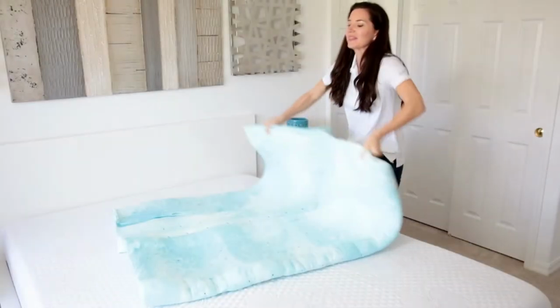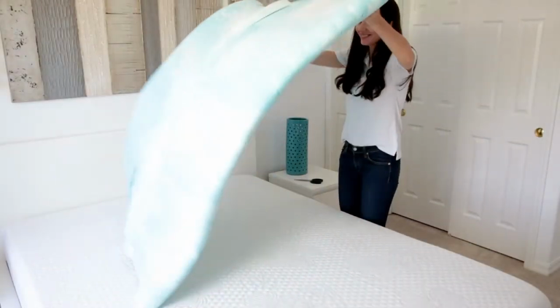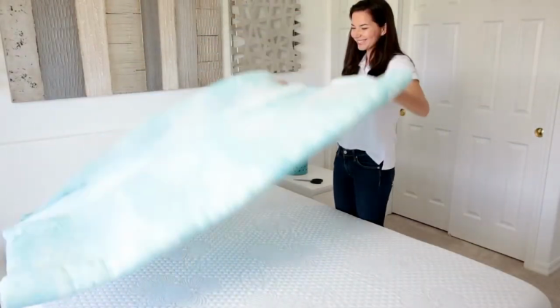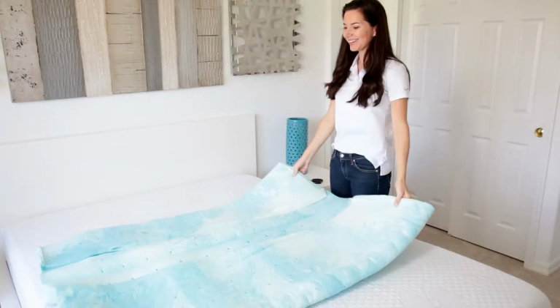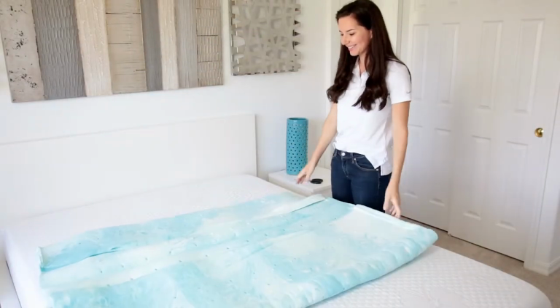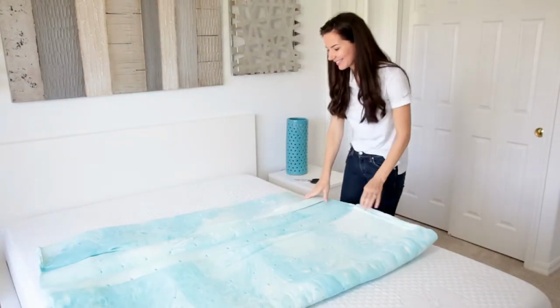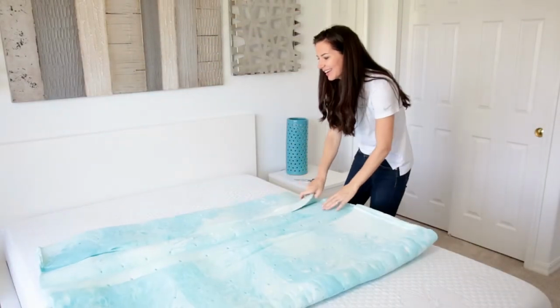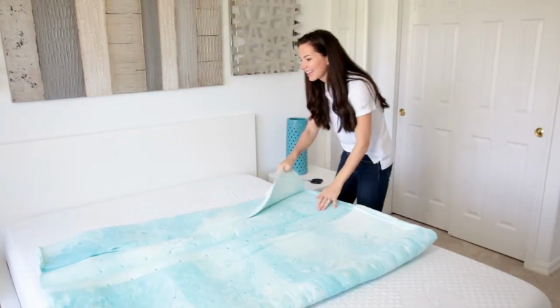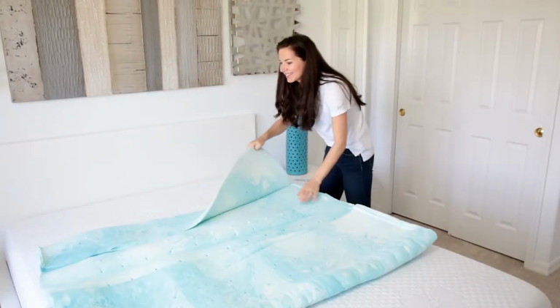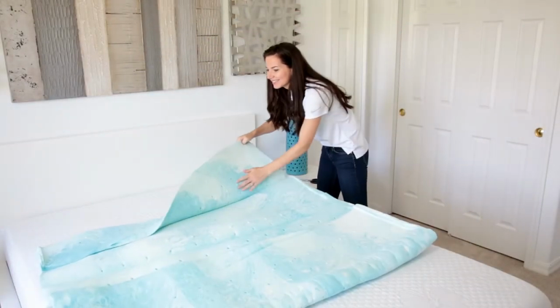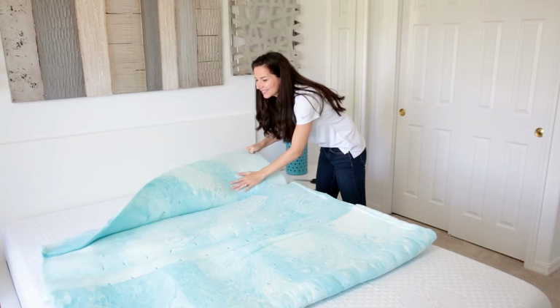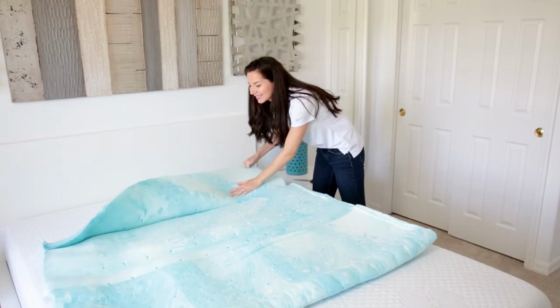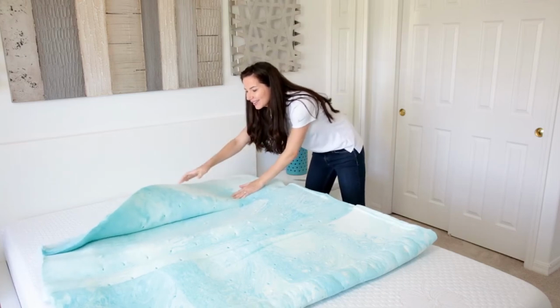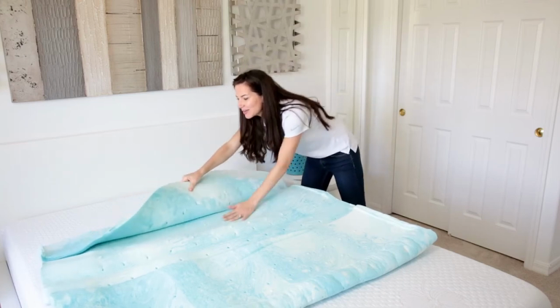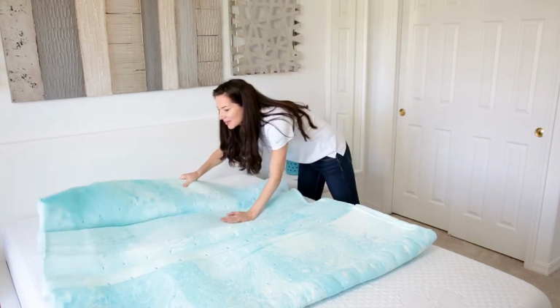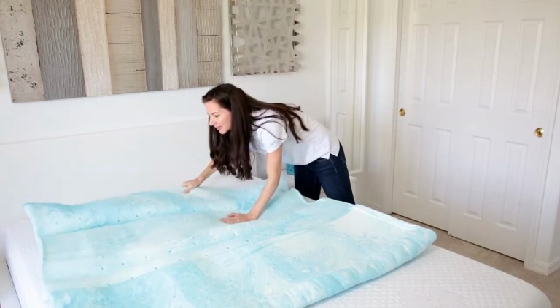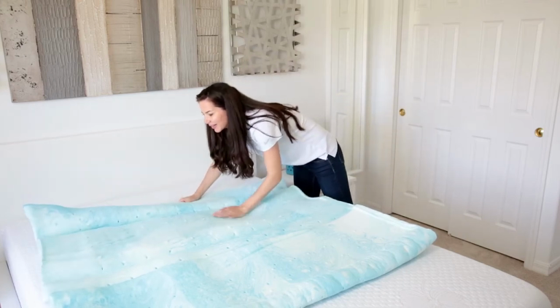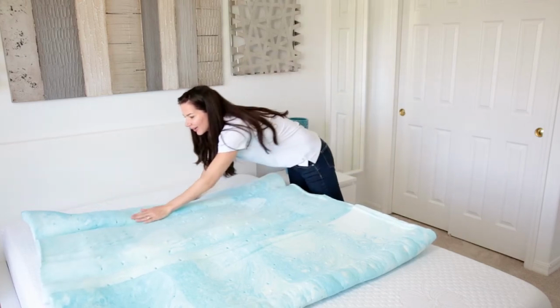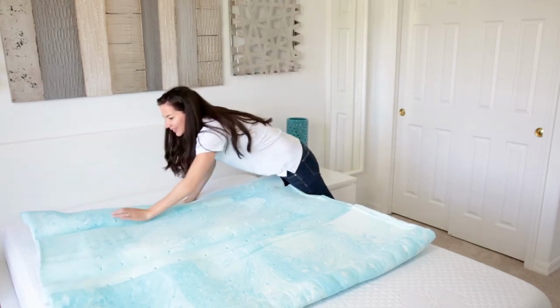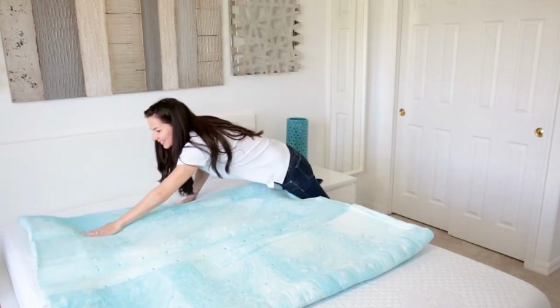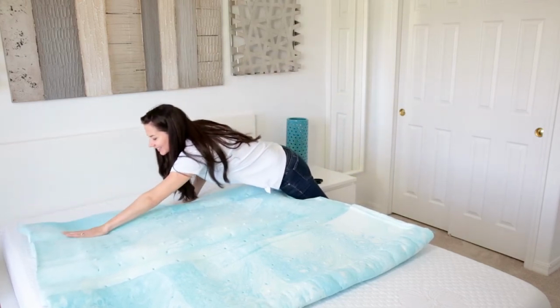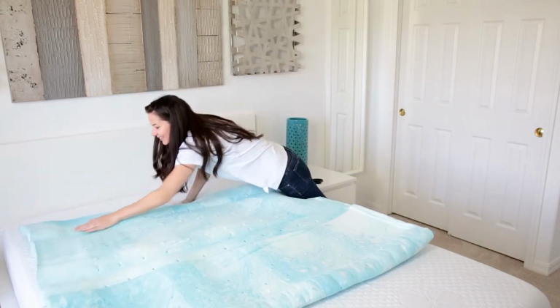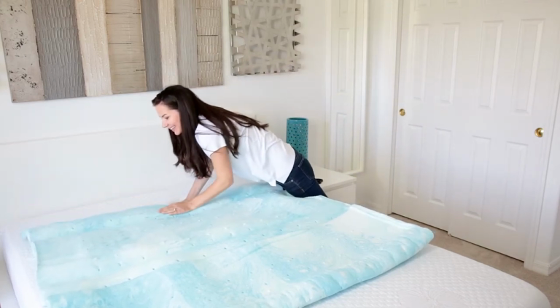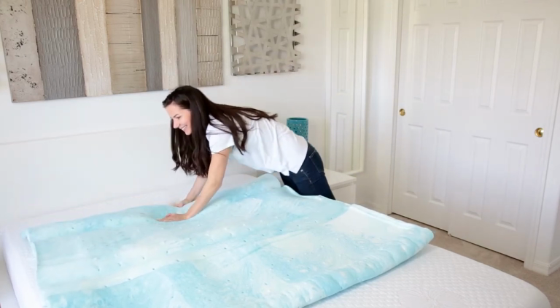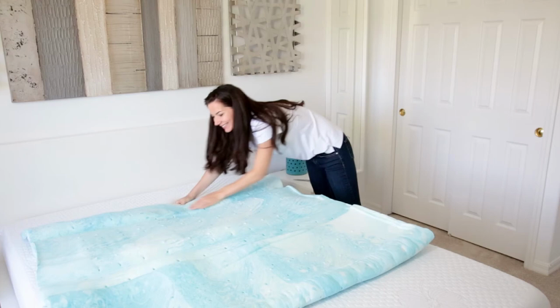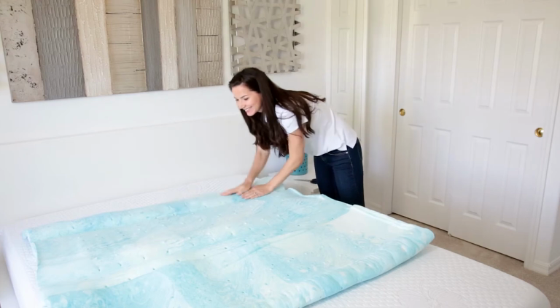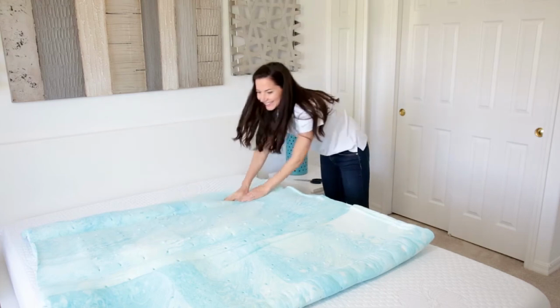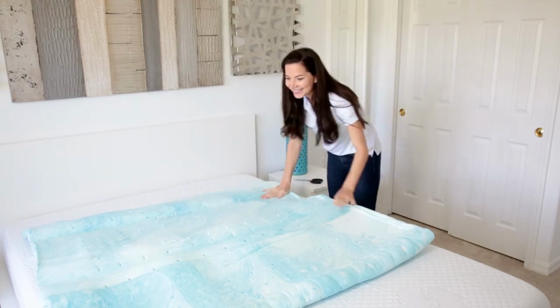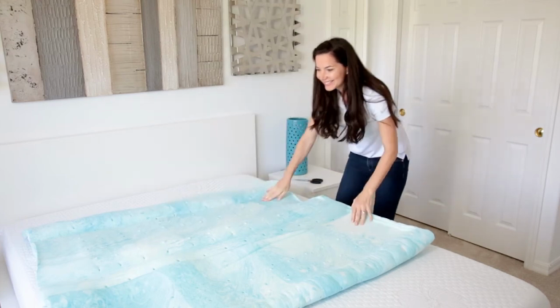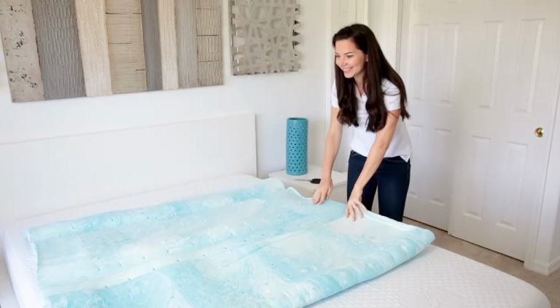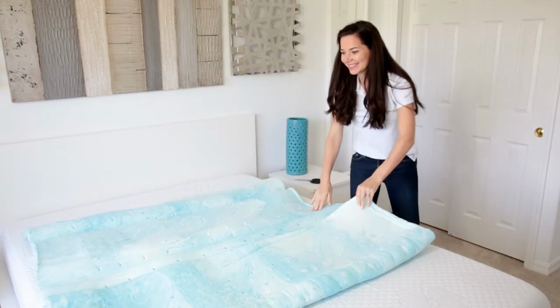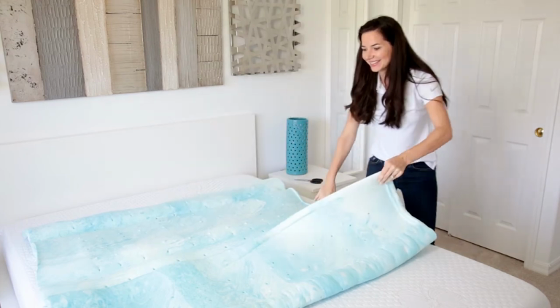Unfold the mattress topper so that it lies open on a flat surface for 48 hours to allow the memory foam to fully expand. Once expanded, your mattress is ready for use.